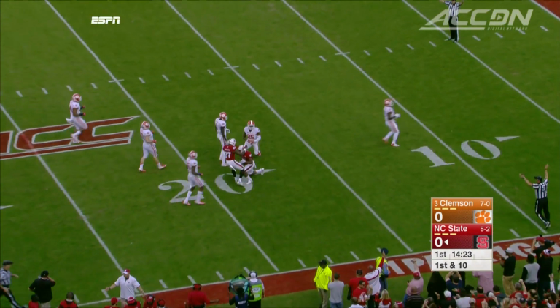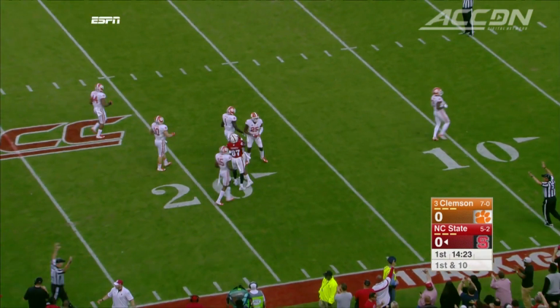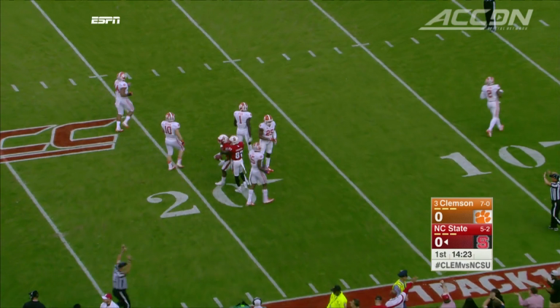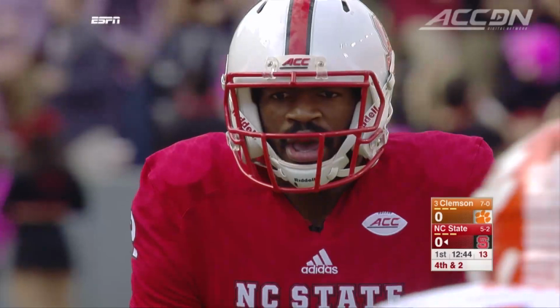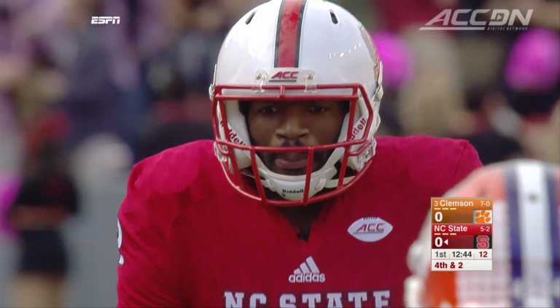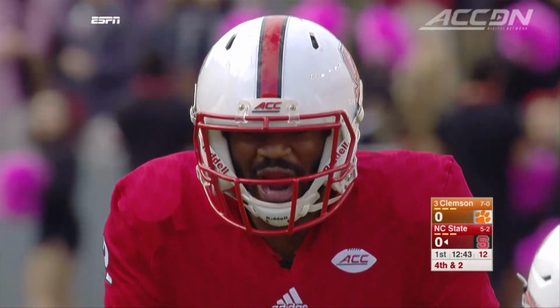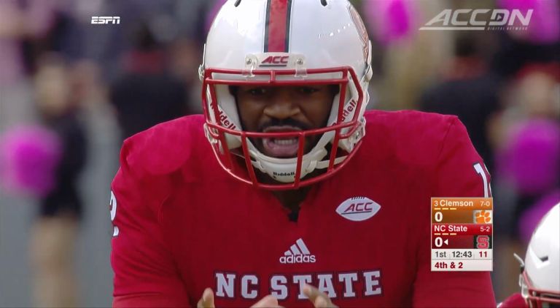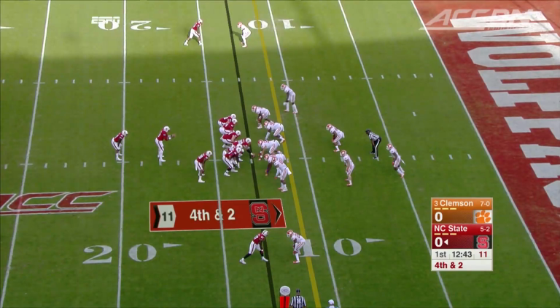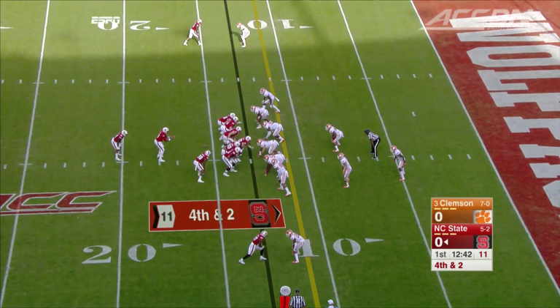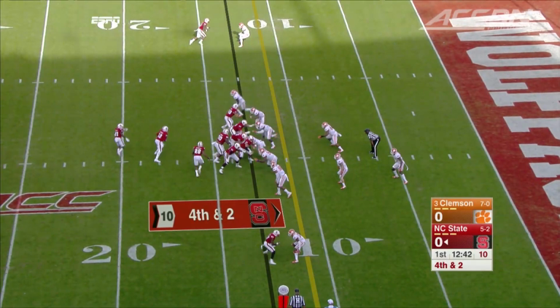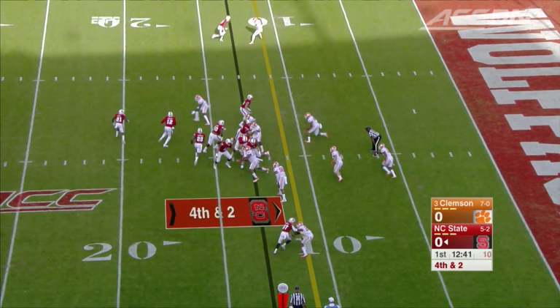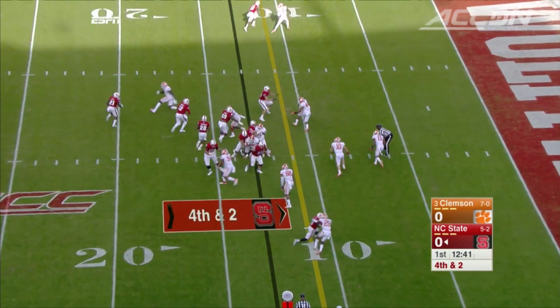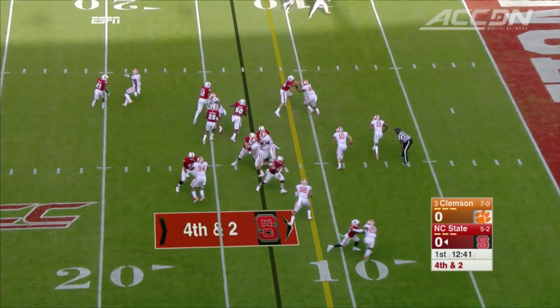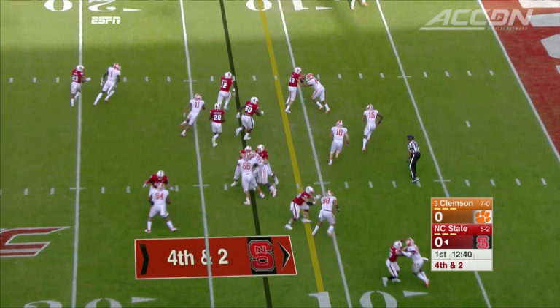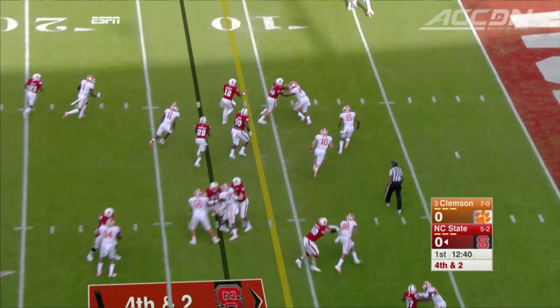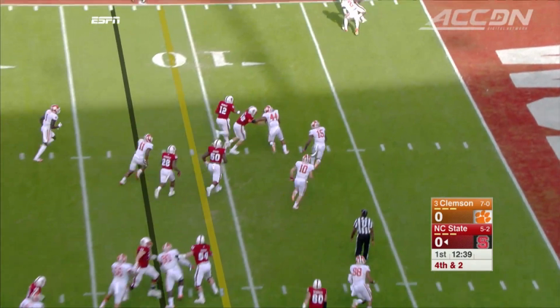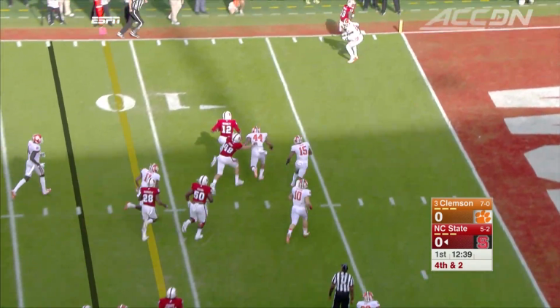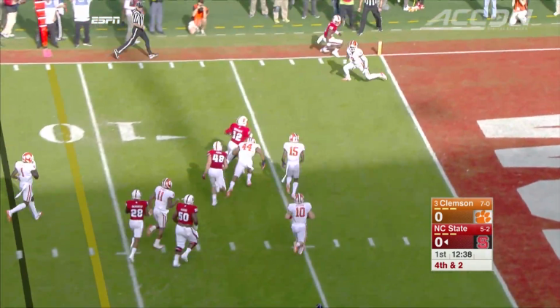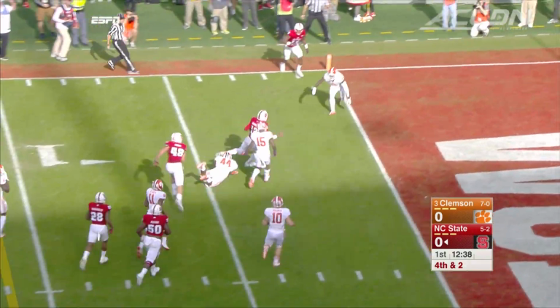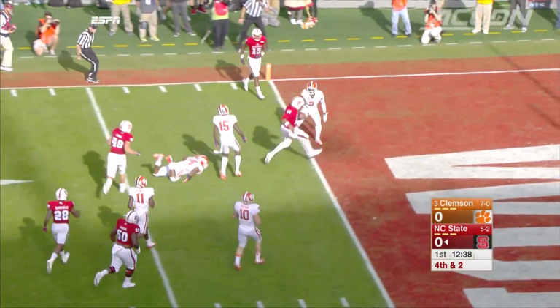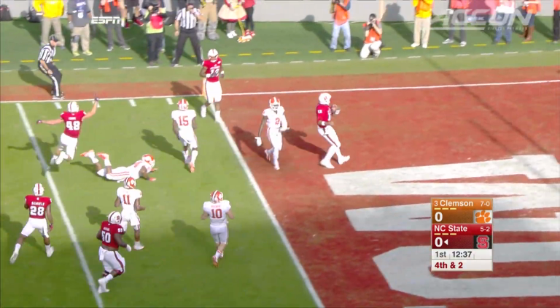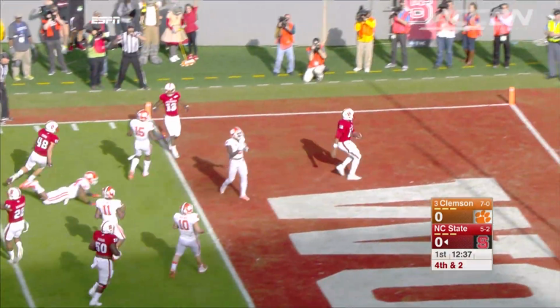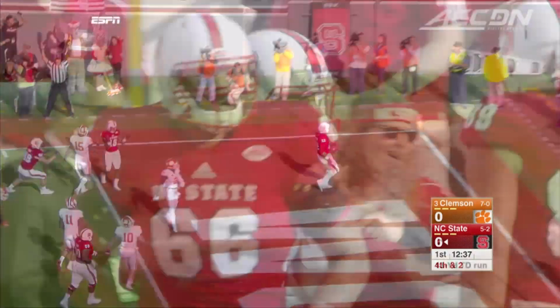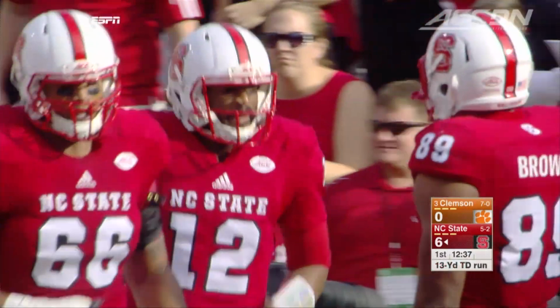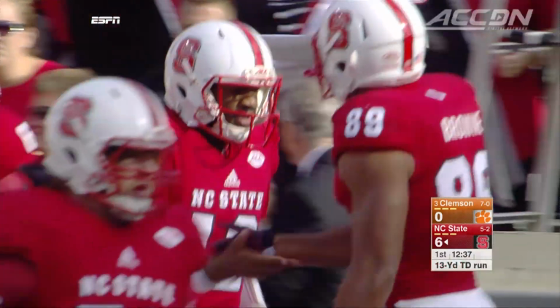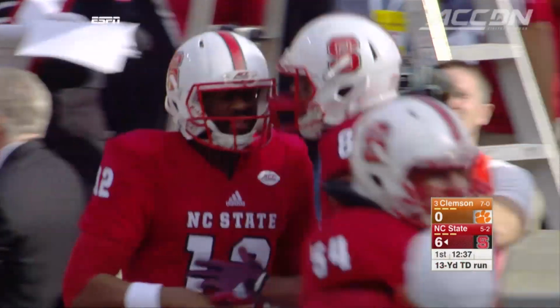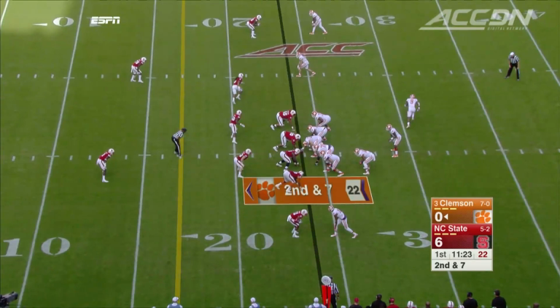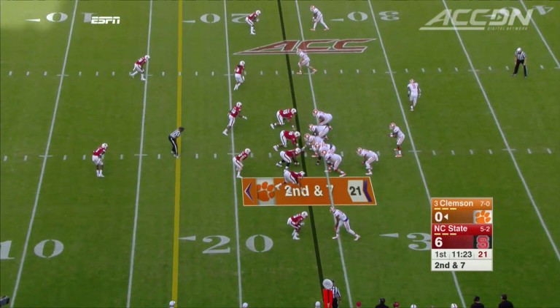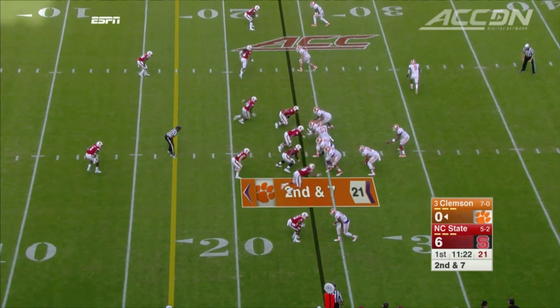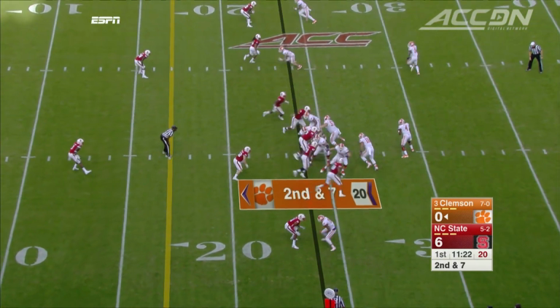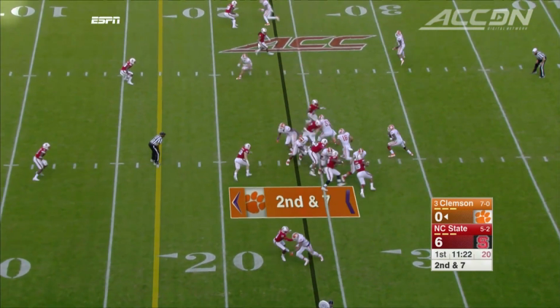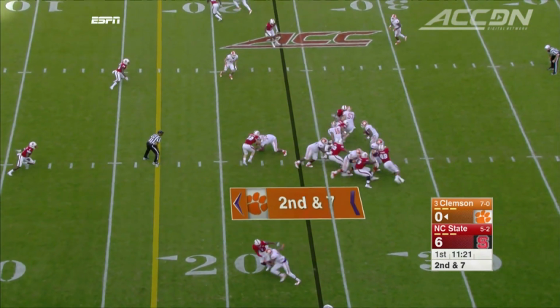Same drive, the Wolfpack facing a fourth and two. Brissette on the option keeper goes 13 yards for the score — Pack on the board — but they missed the PAT. We're at 6-0.